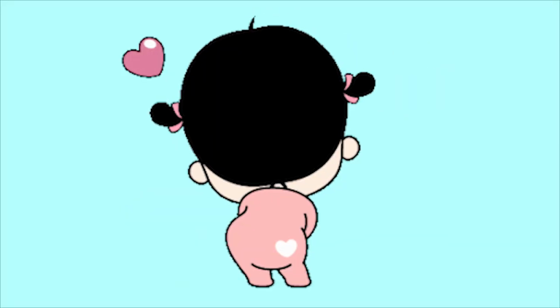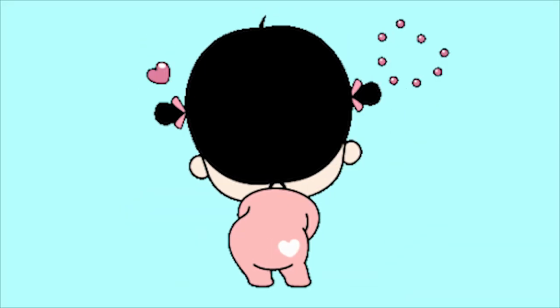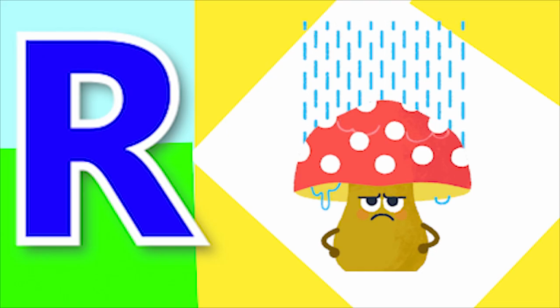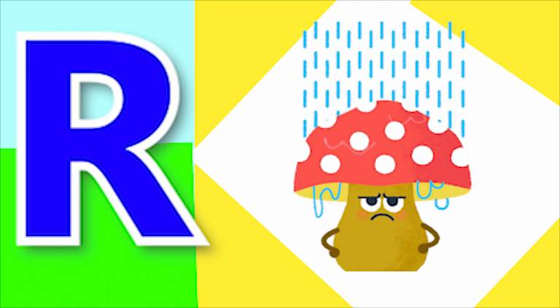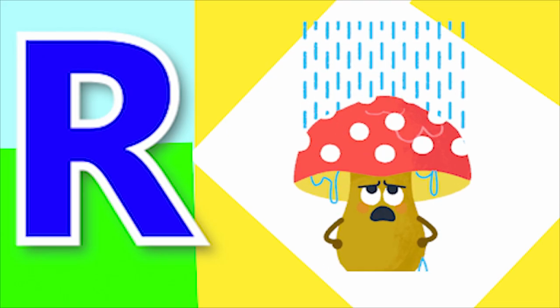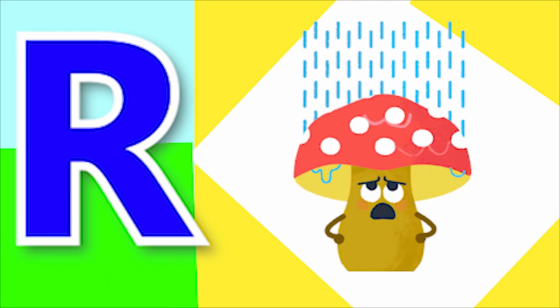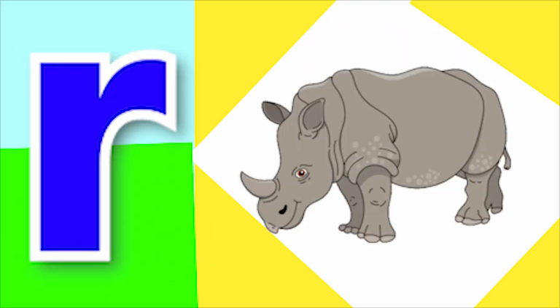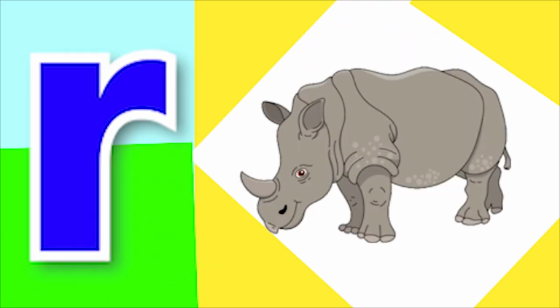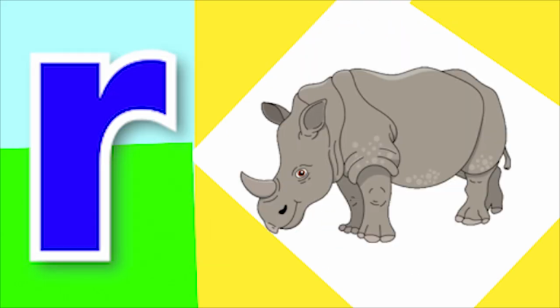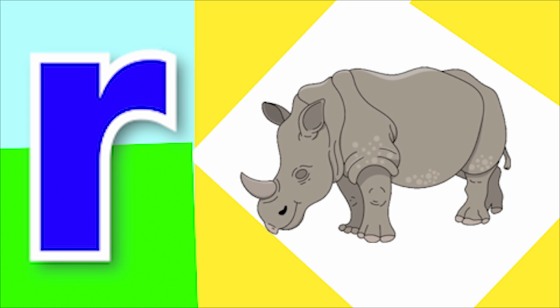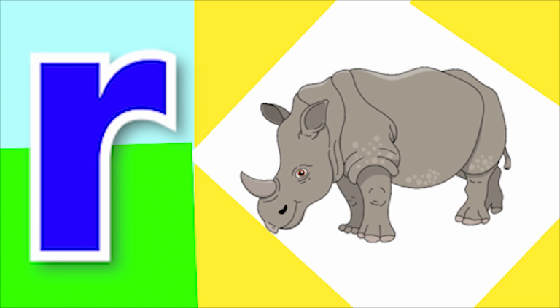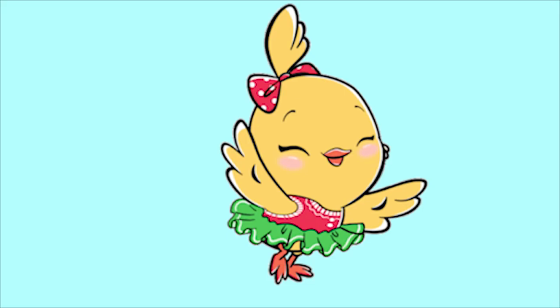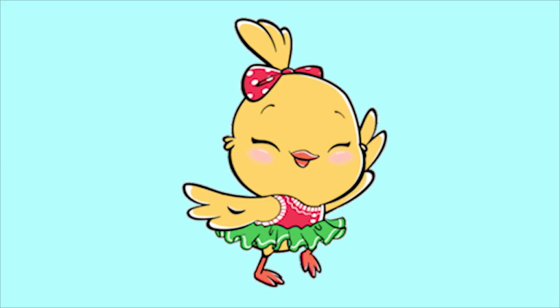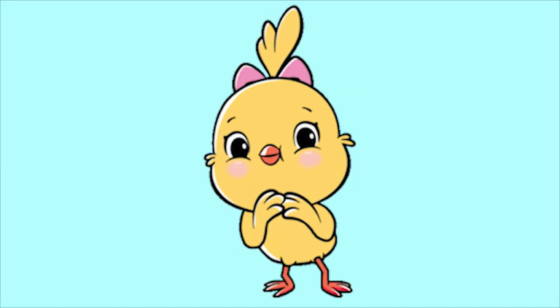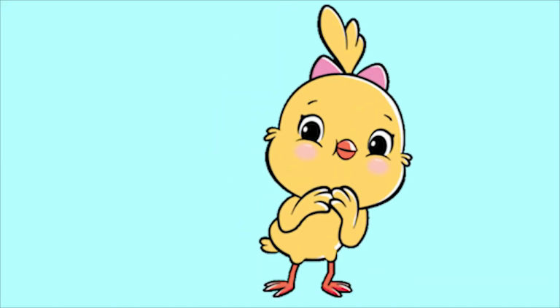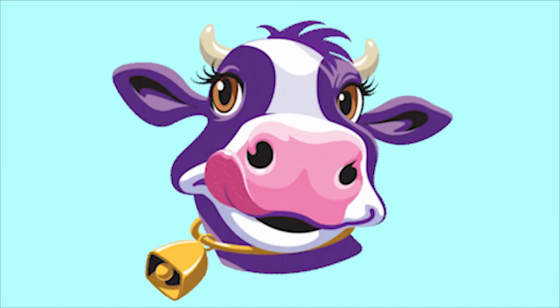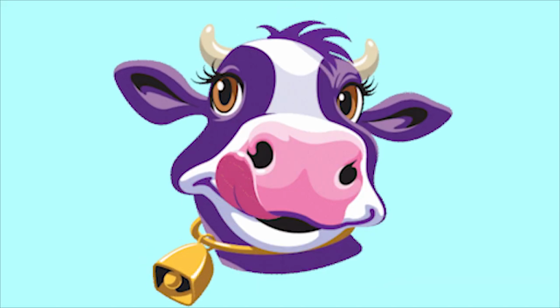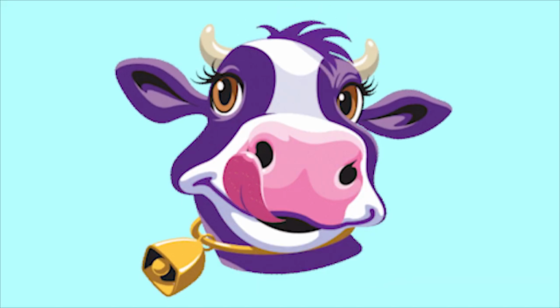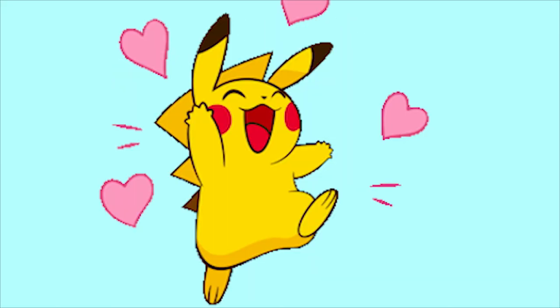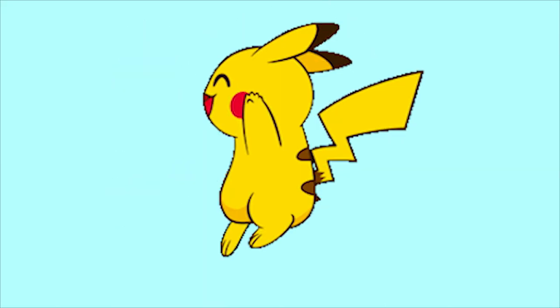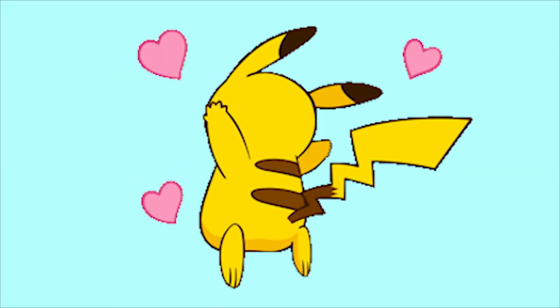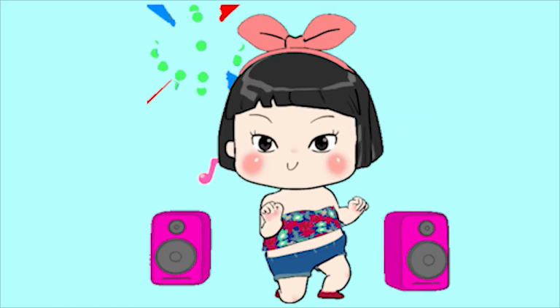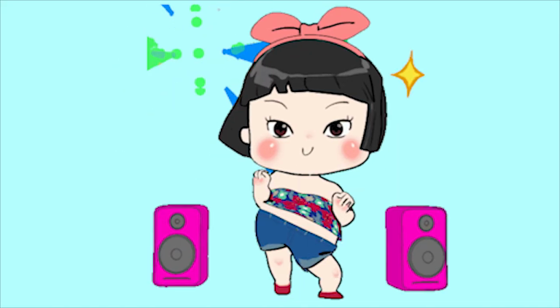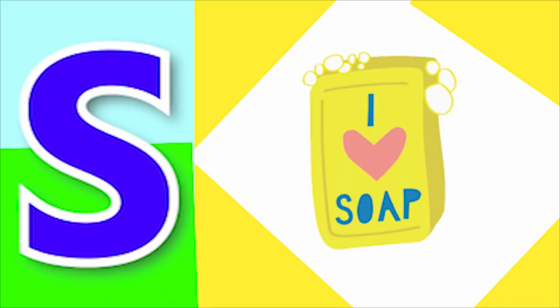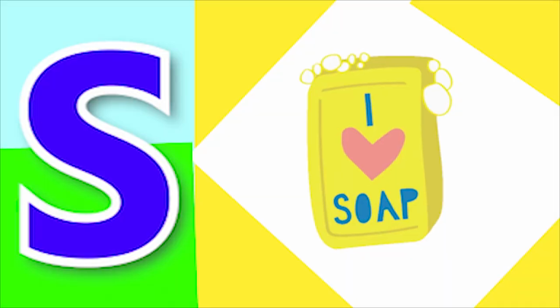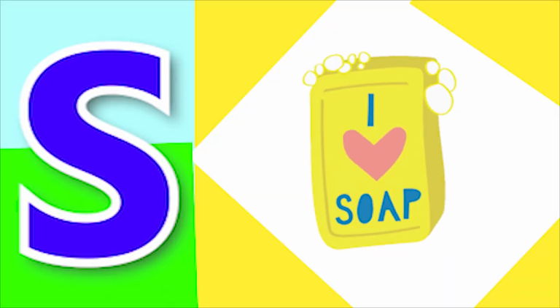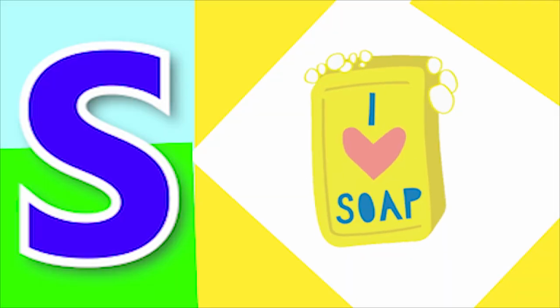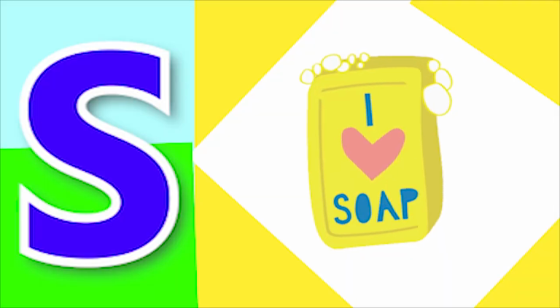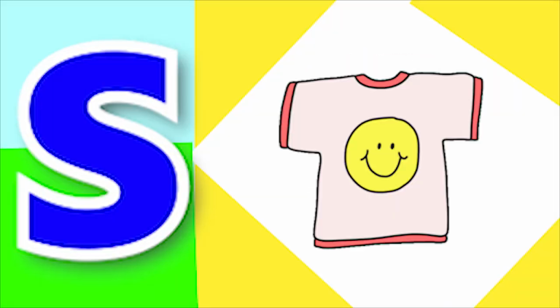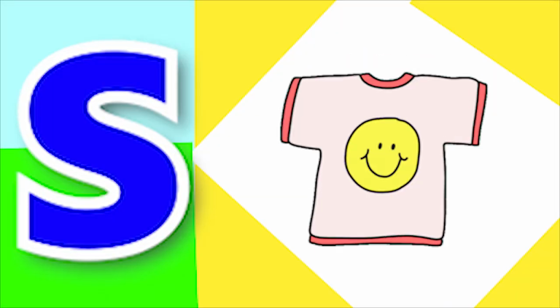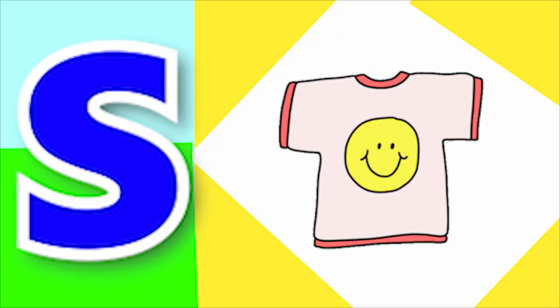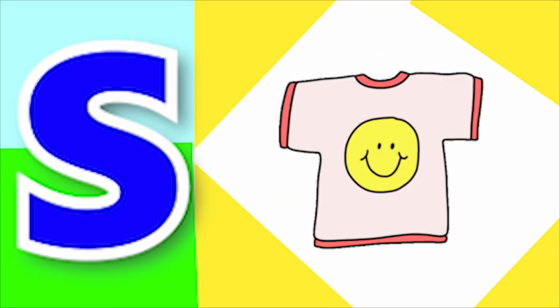R for ring and R for rhino. S for snow, S for soap and S for shirt.